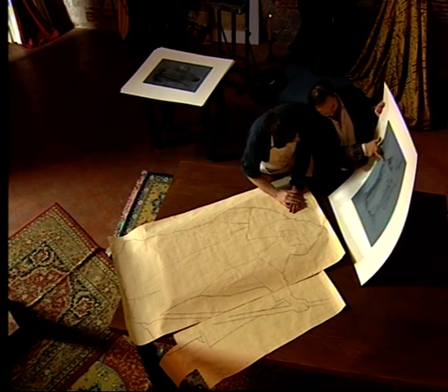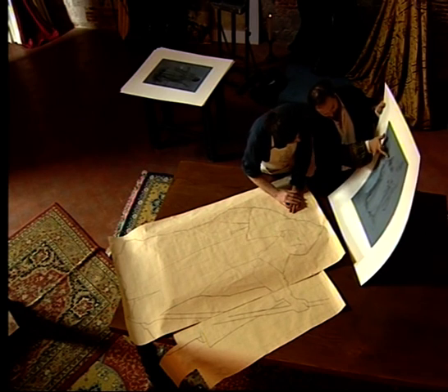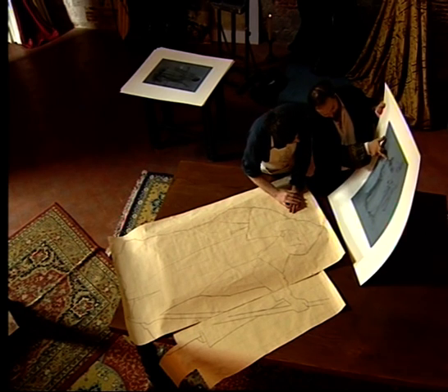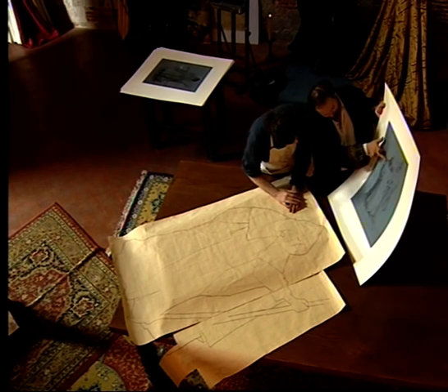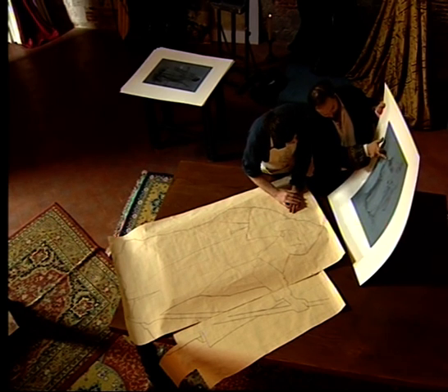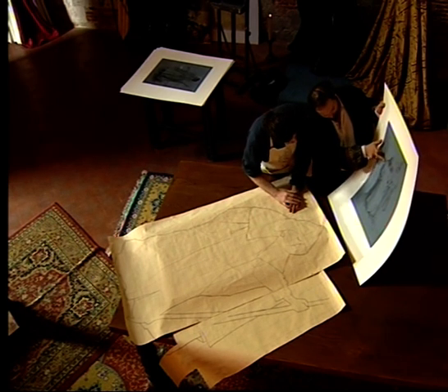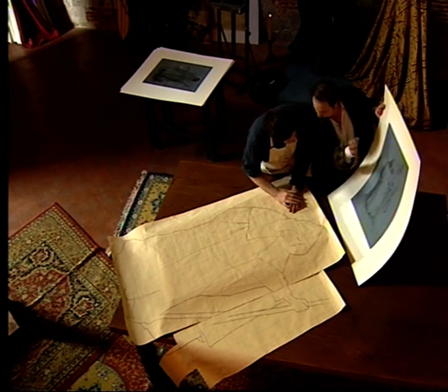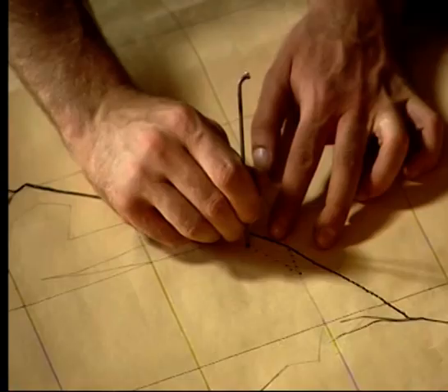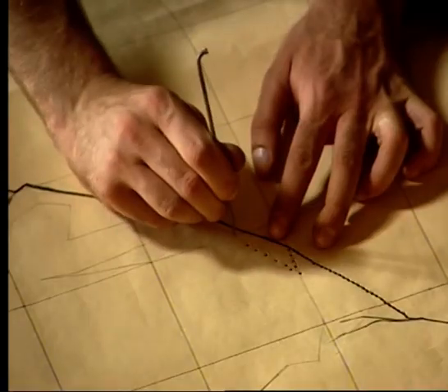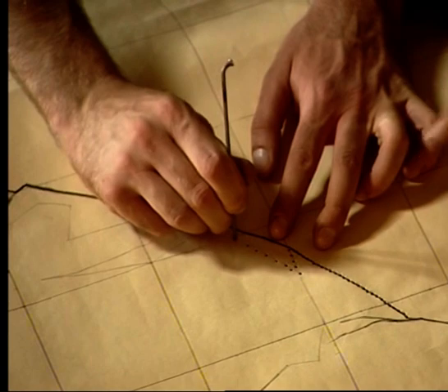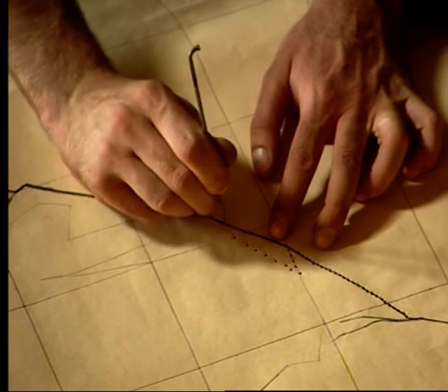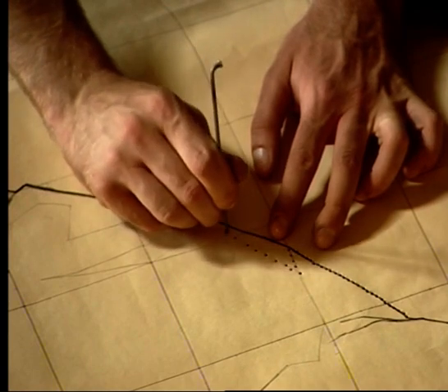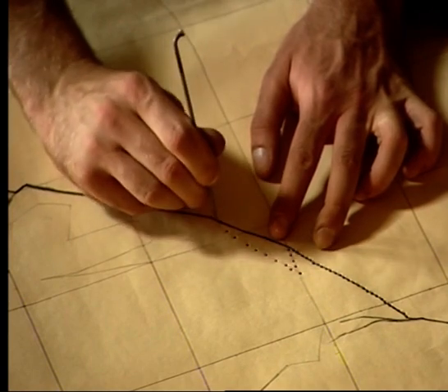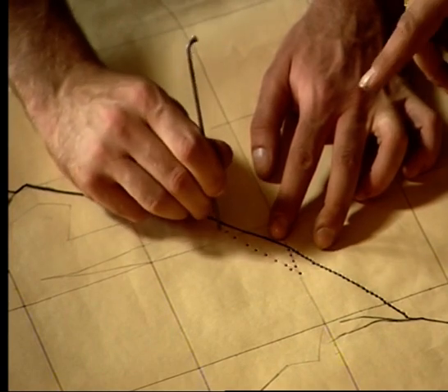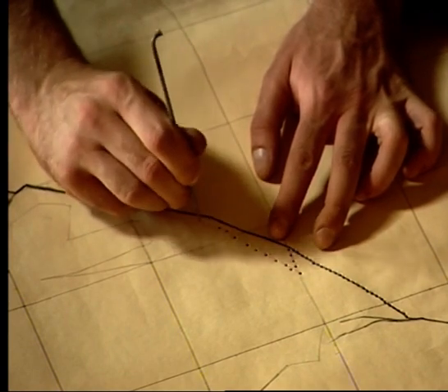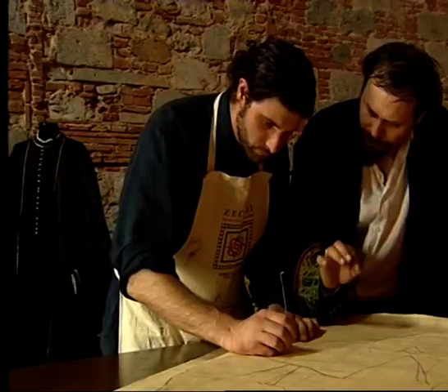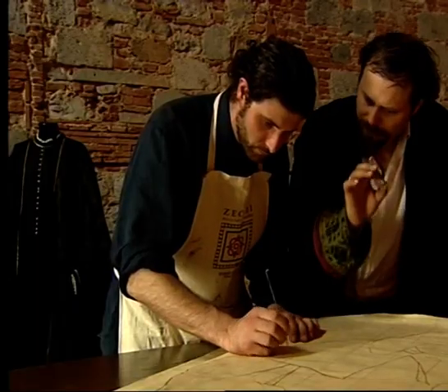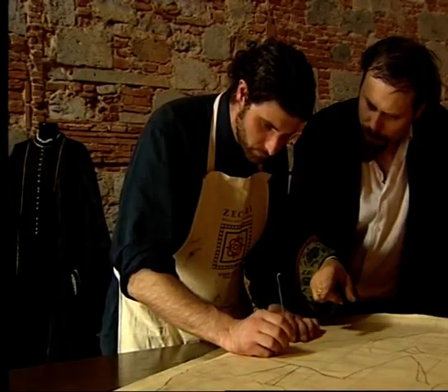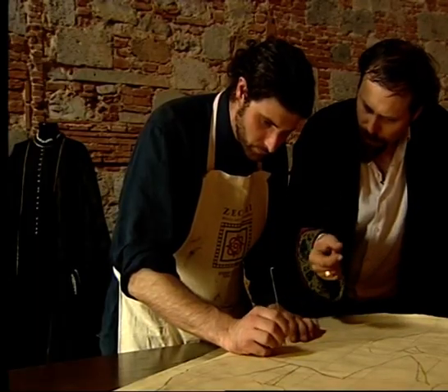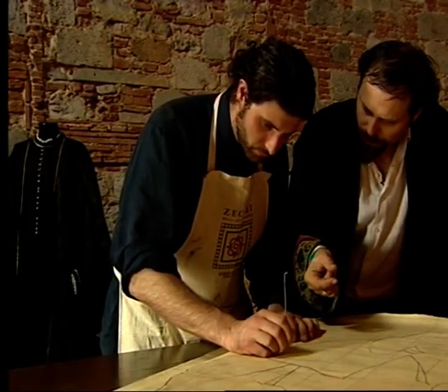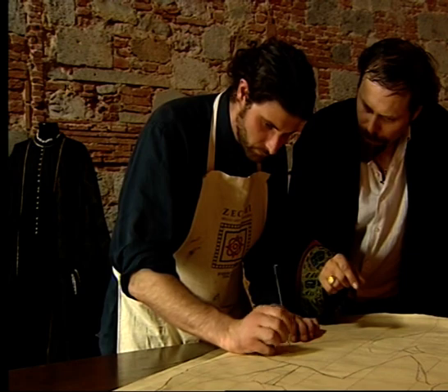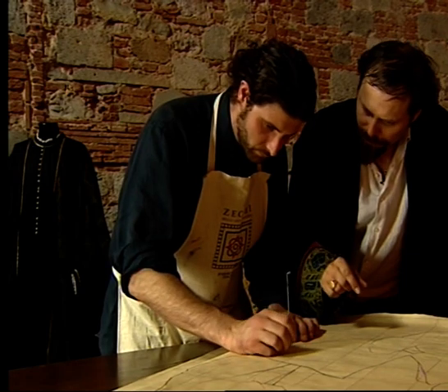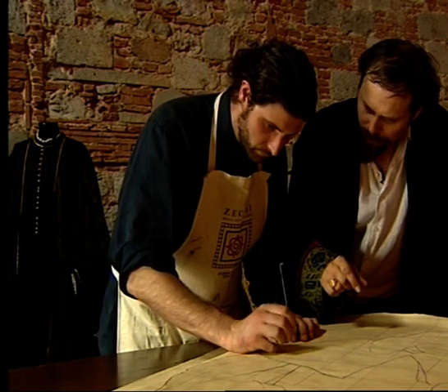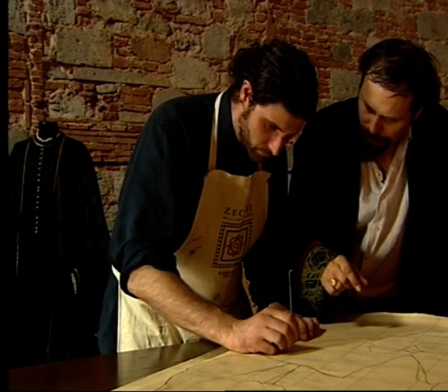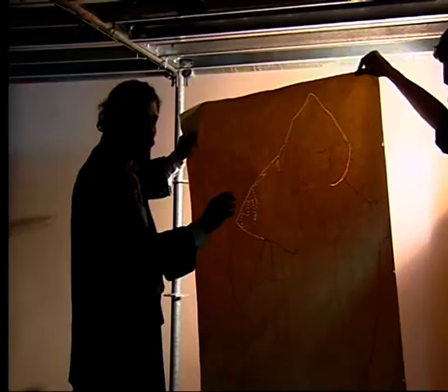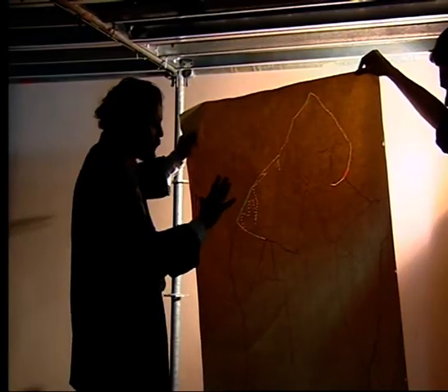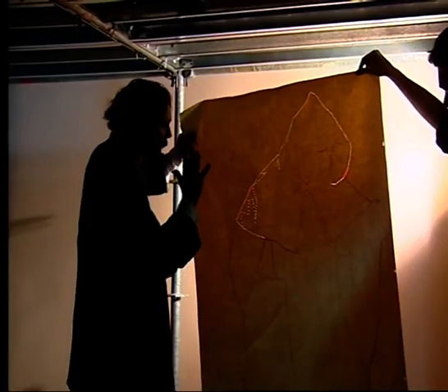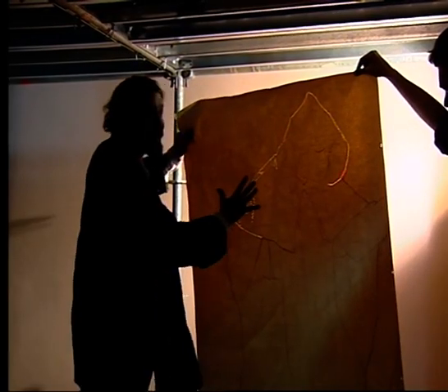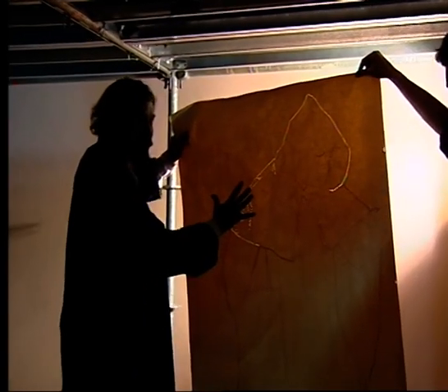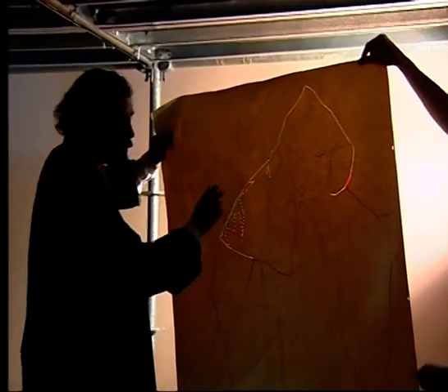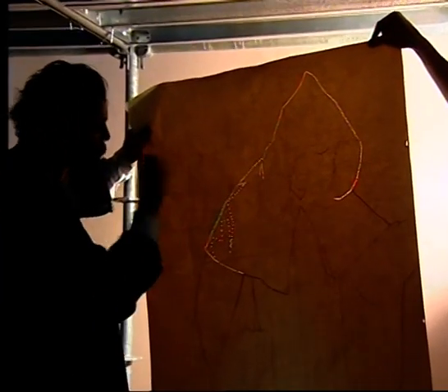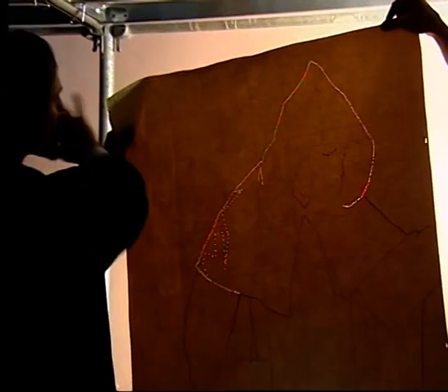There is no room for mistakes in fresco painting, which is why so much time goes into preparing the wall. For the moment, the outline of each drawing is being diligently perforated, so that red powder can be pushed through the holes to leave the outline.